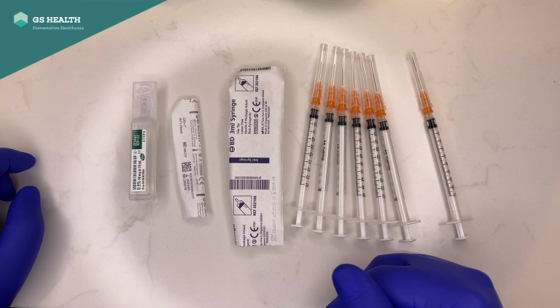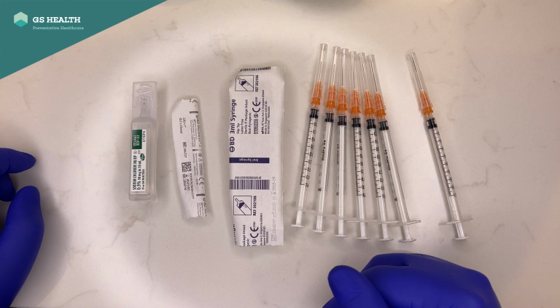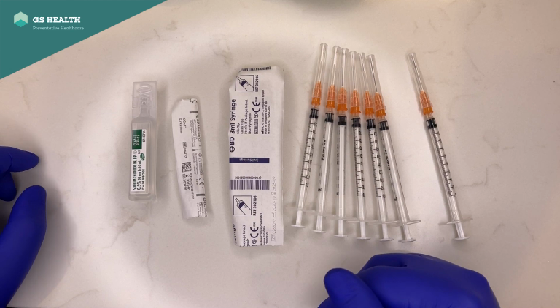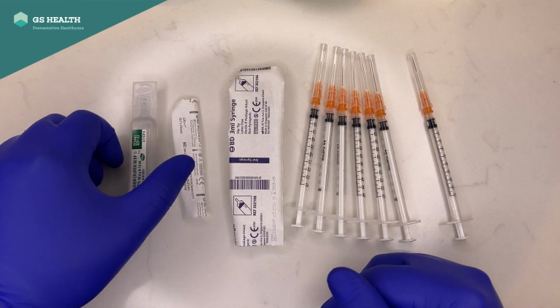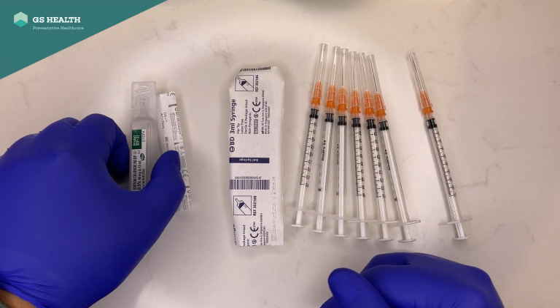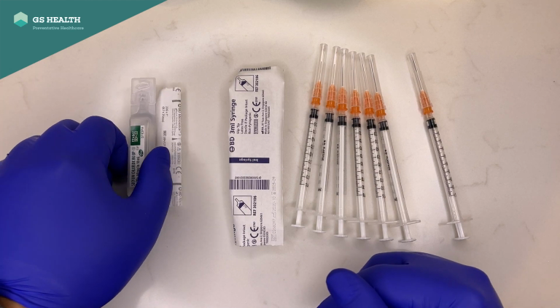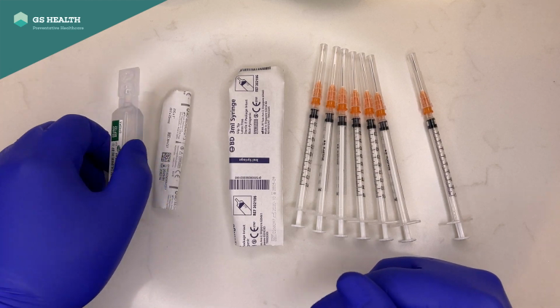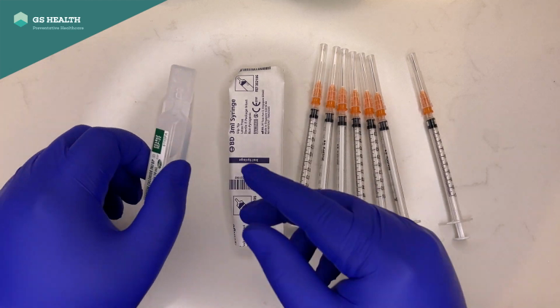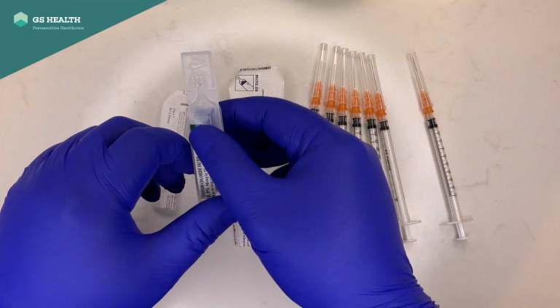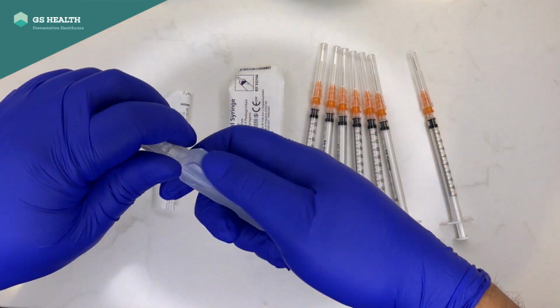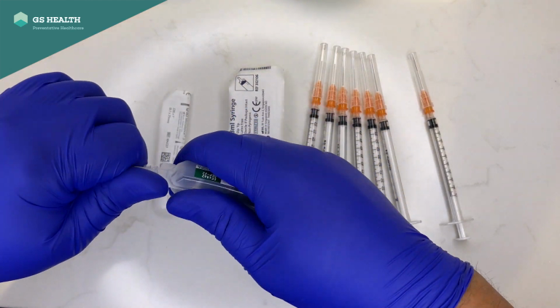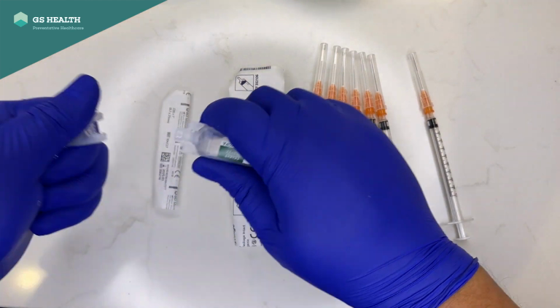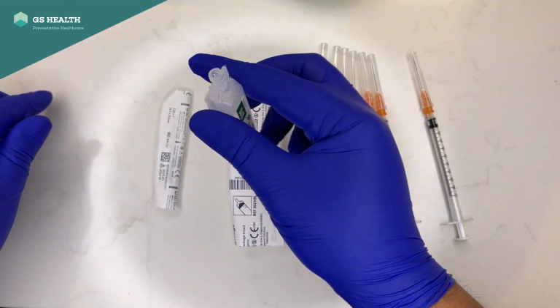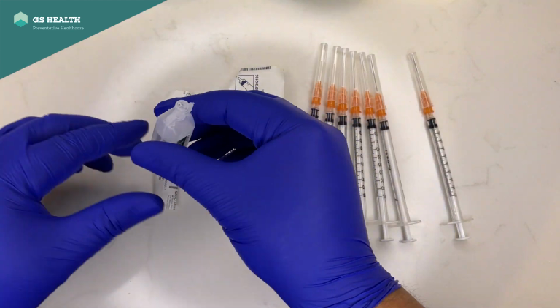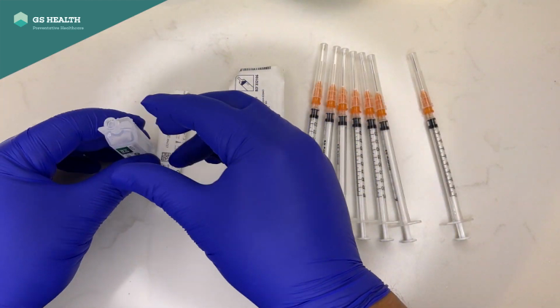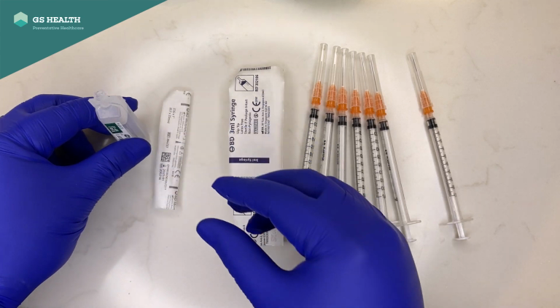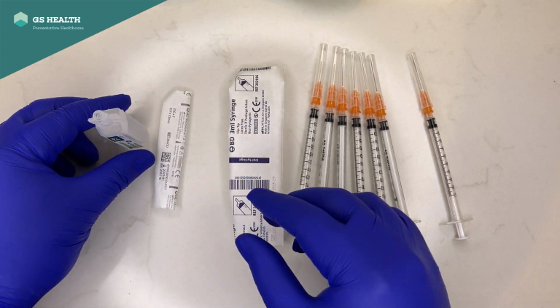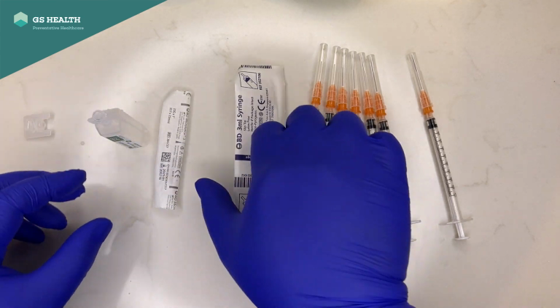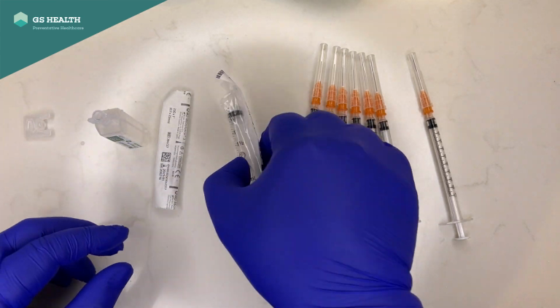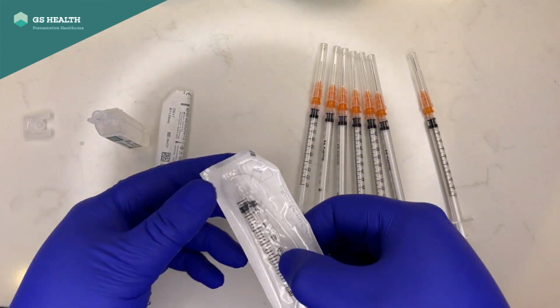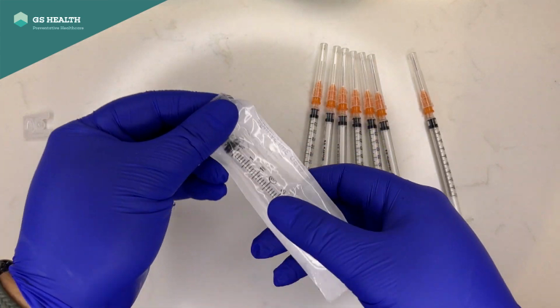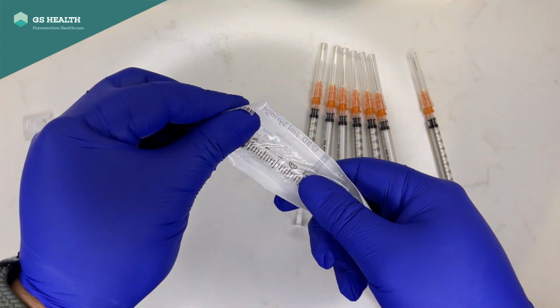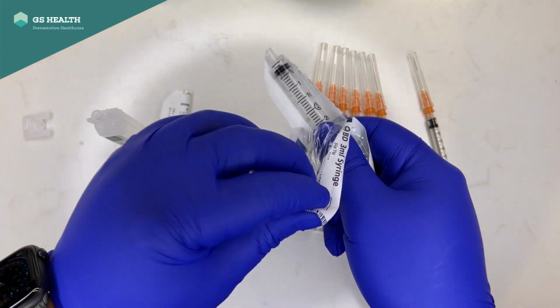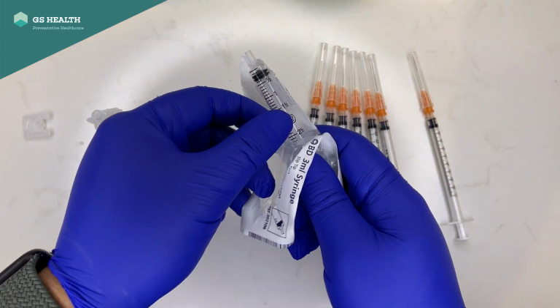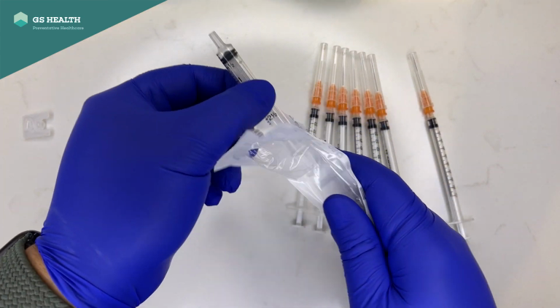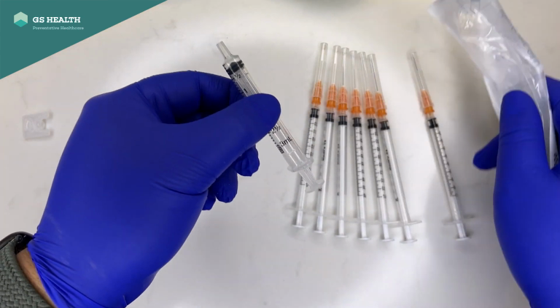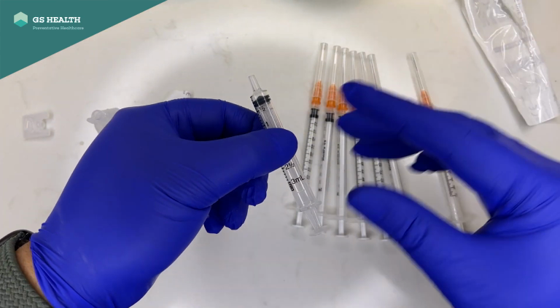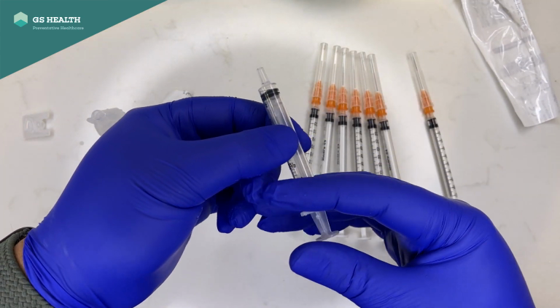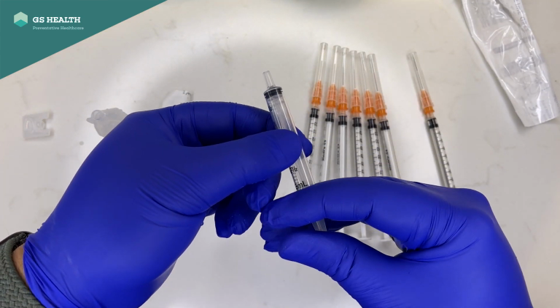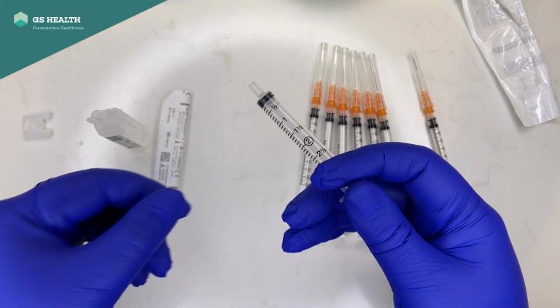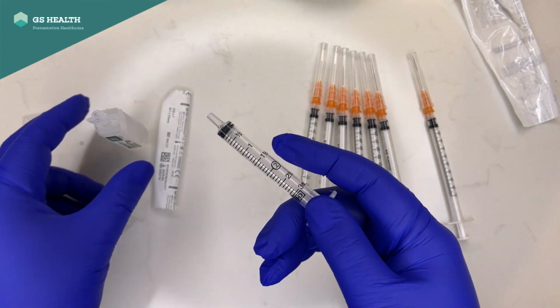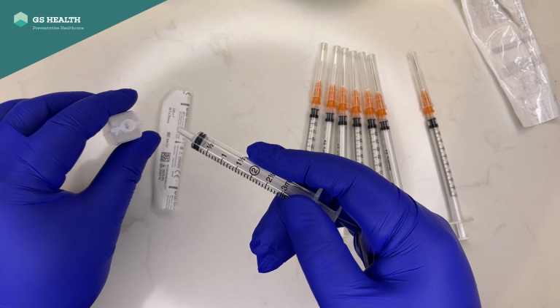My technique to make it smooth is this: first you open up the saline and open up the syringe.